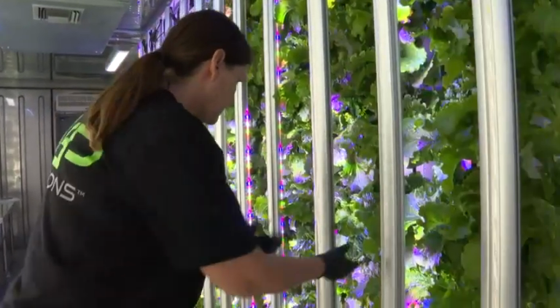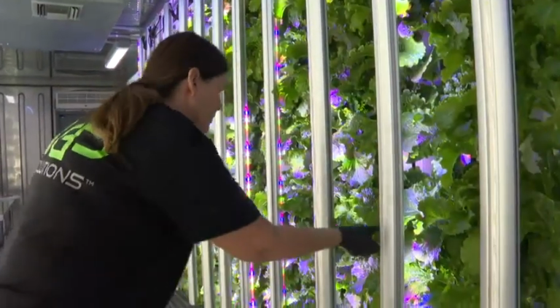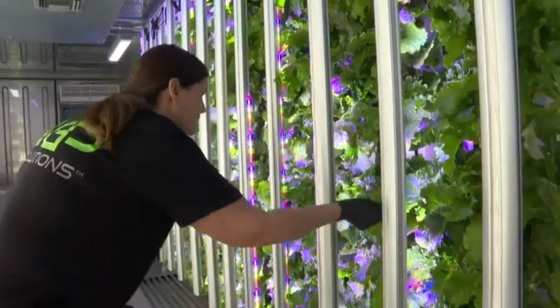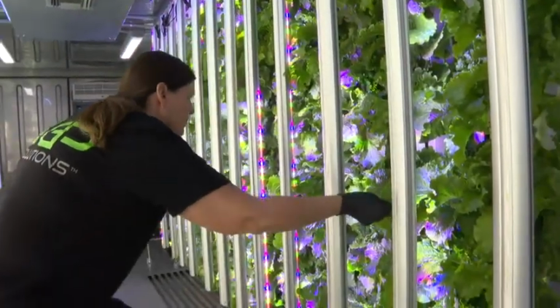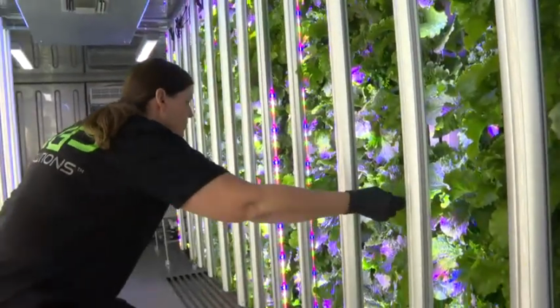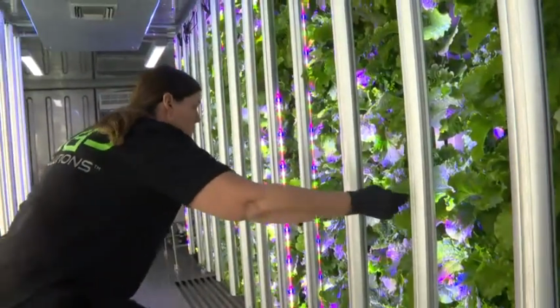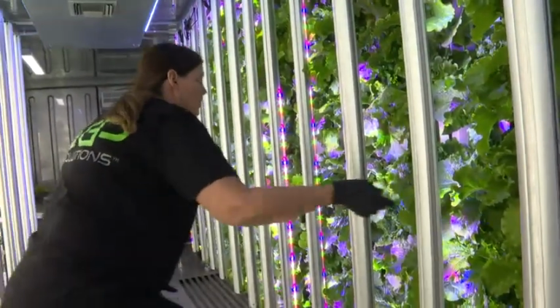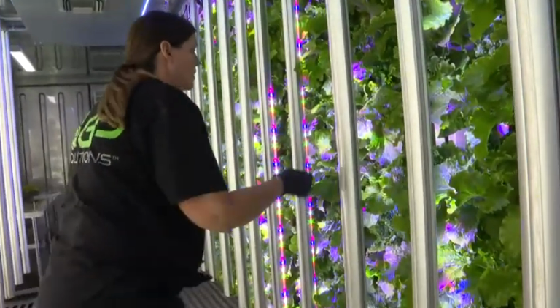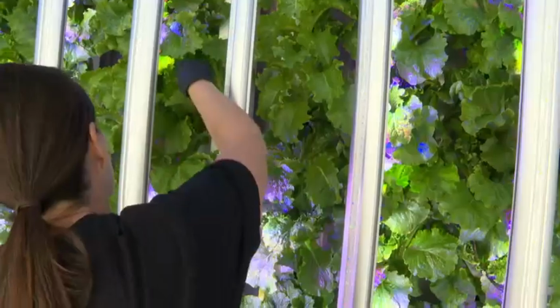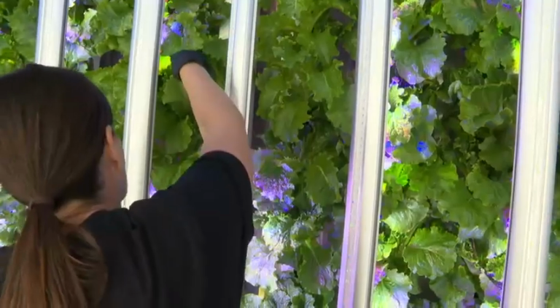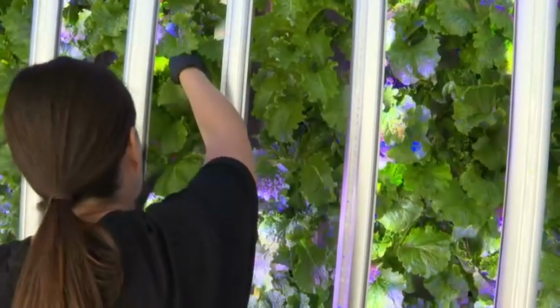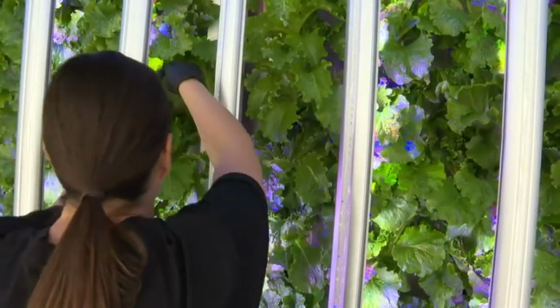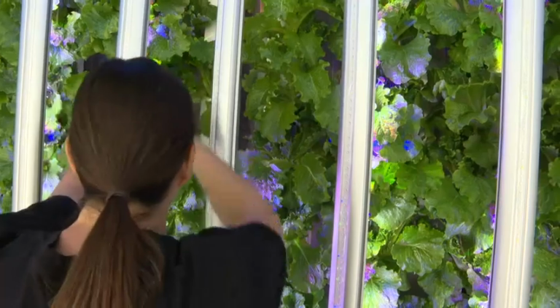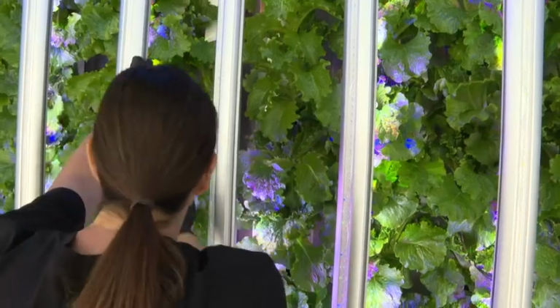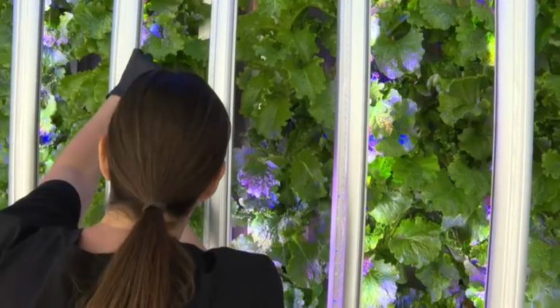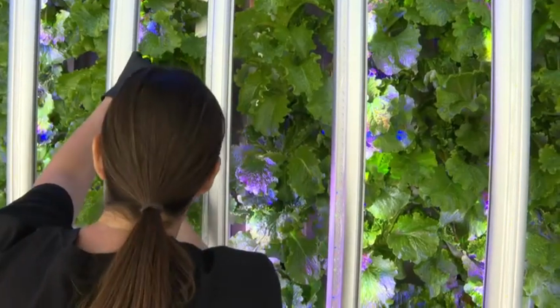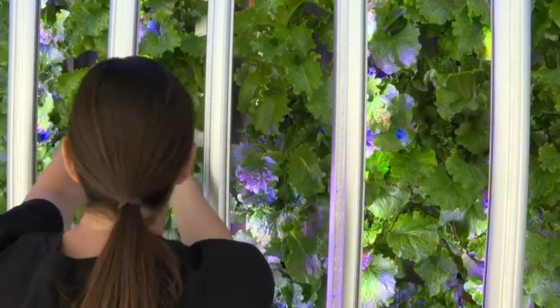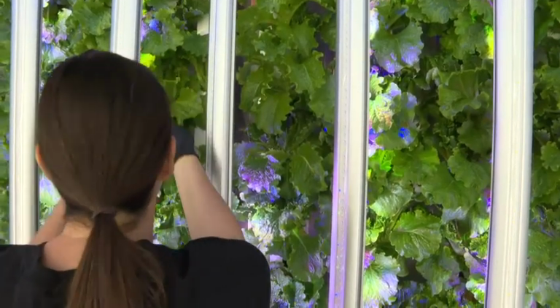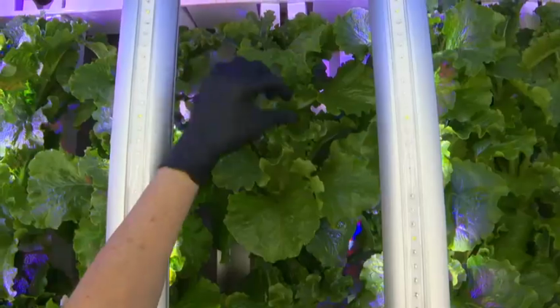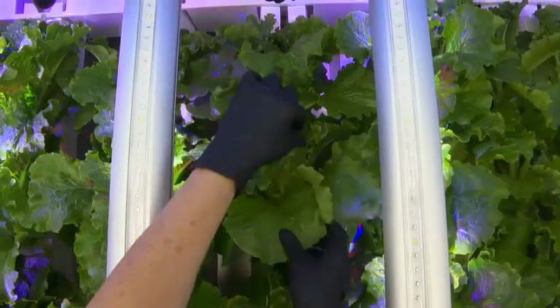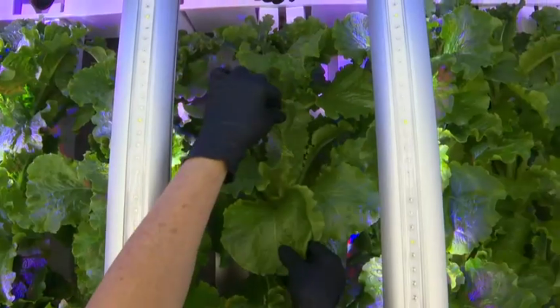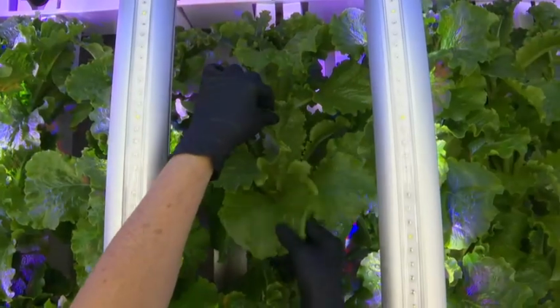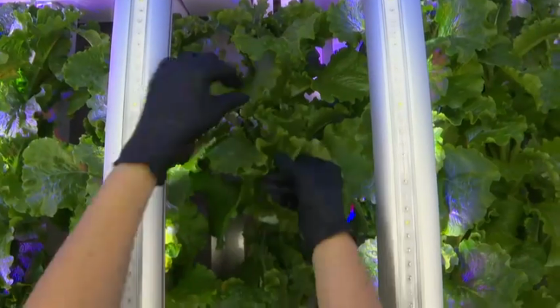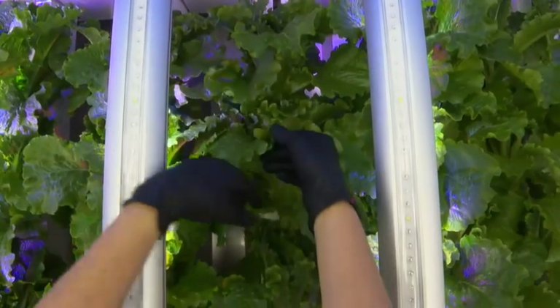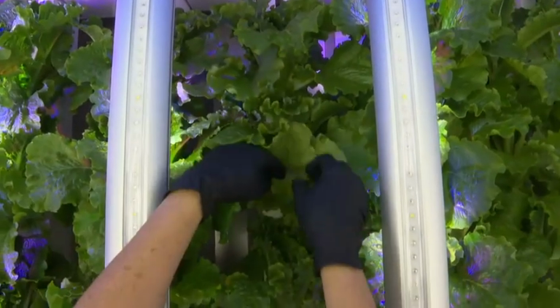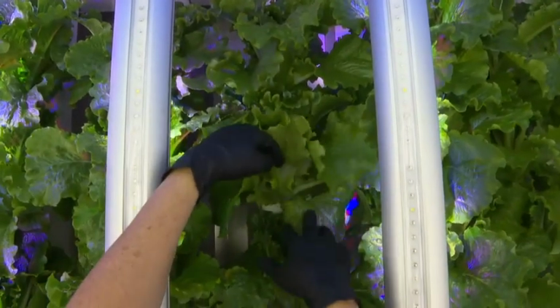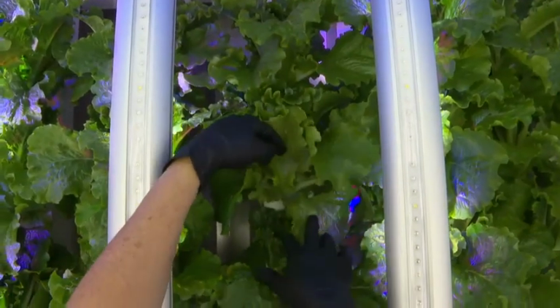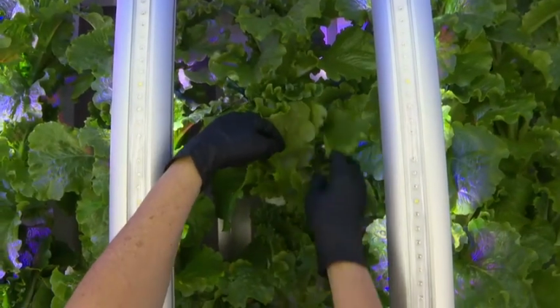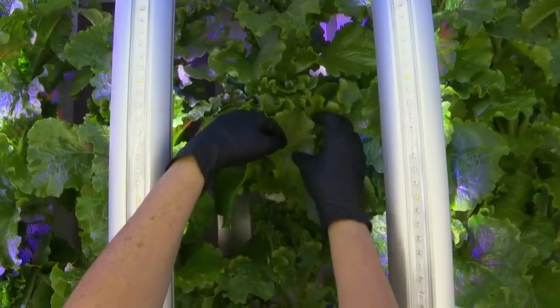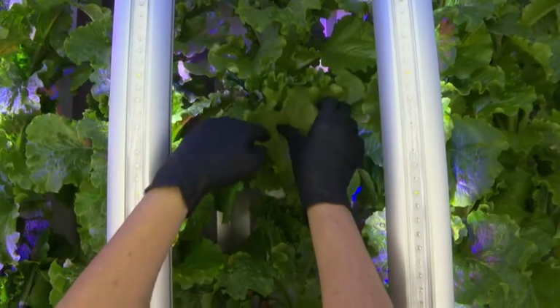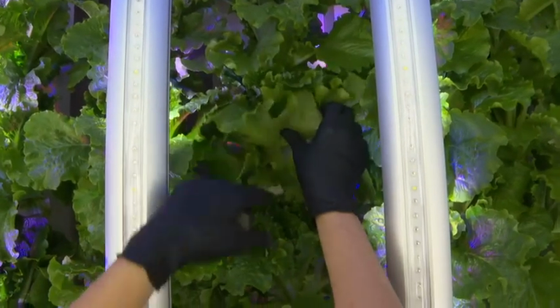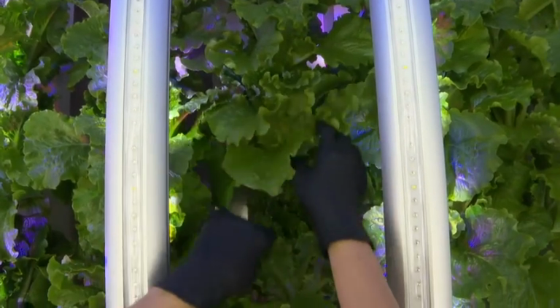According to the USDA, roughly a third of food produced for human consumption is lost either through pesticides, bad weather, transportation and many other factors.